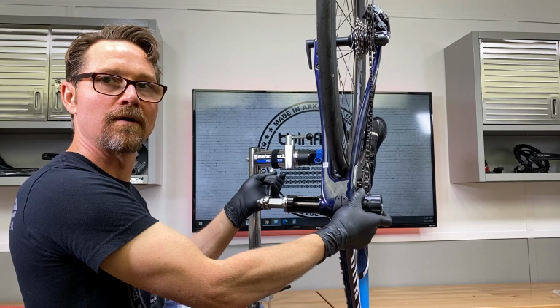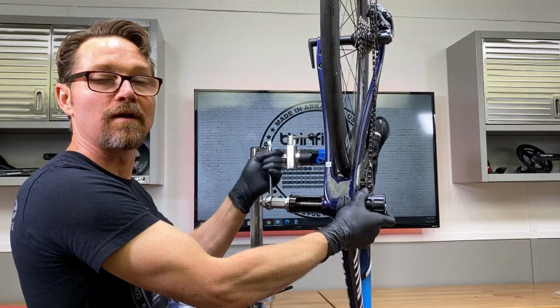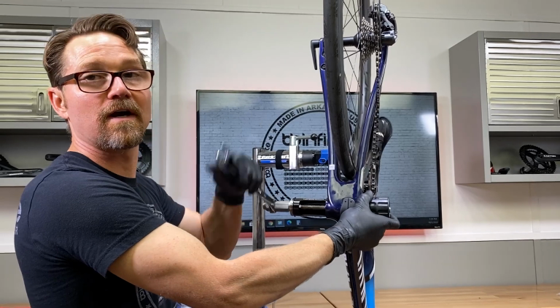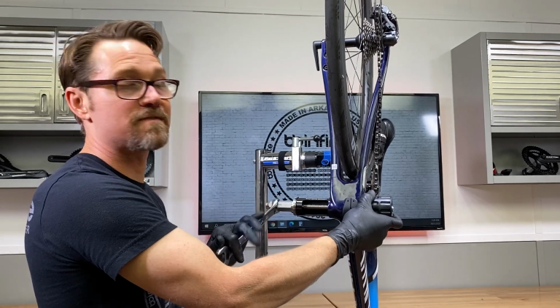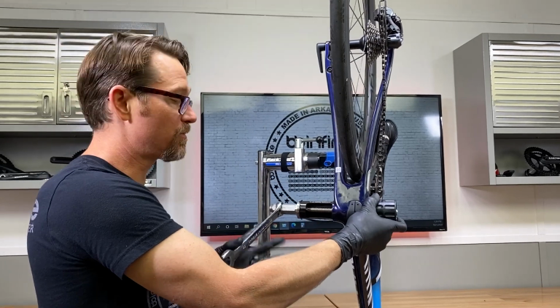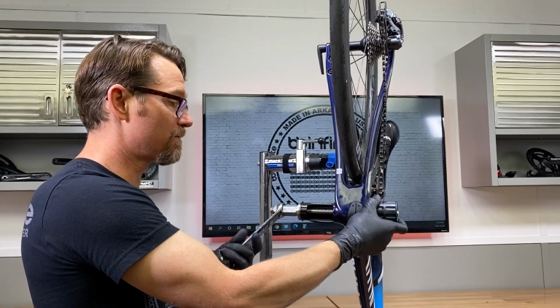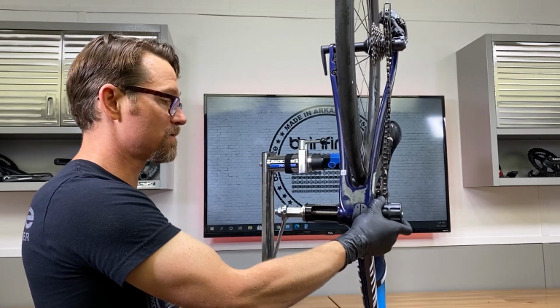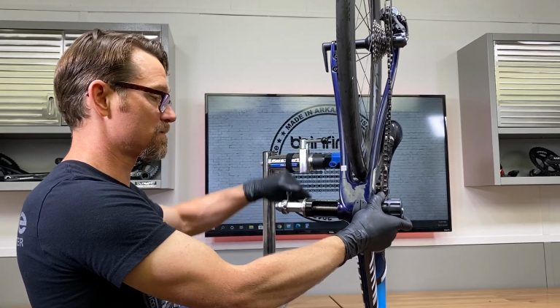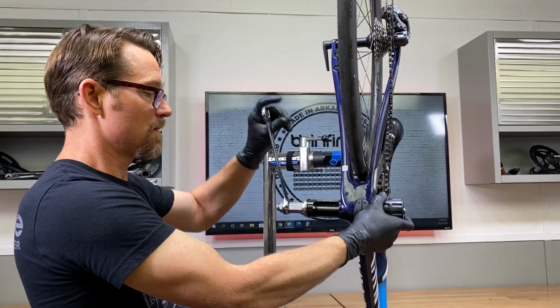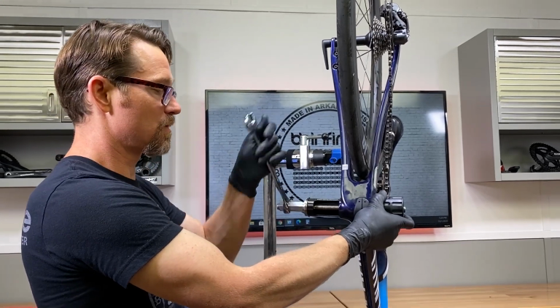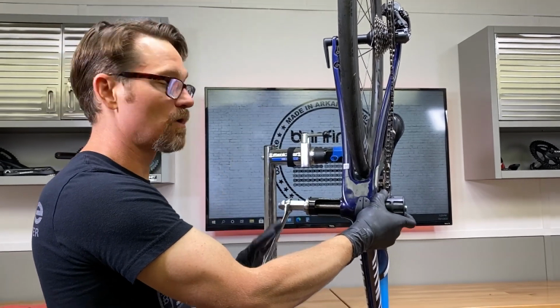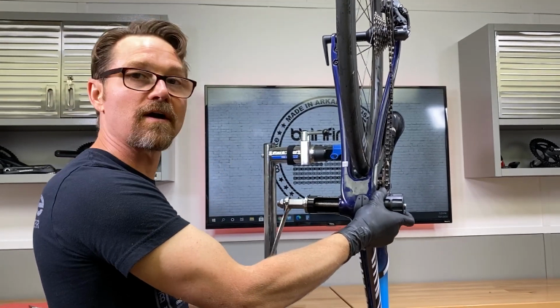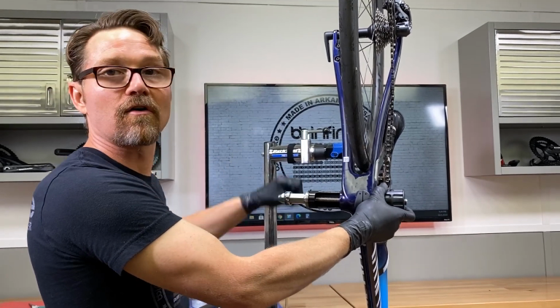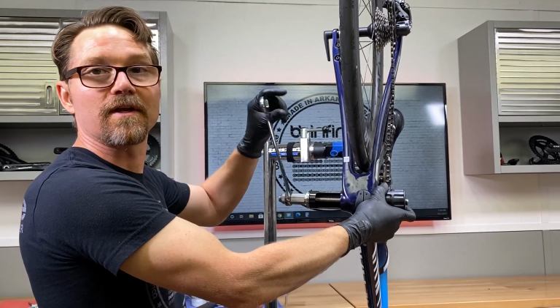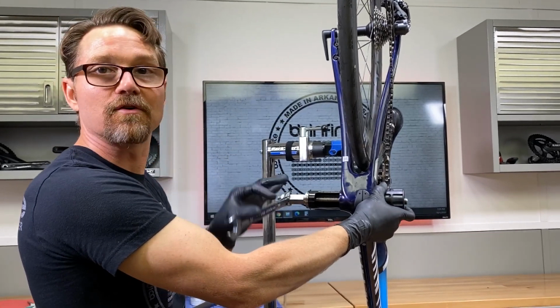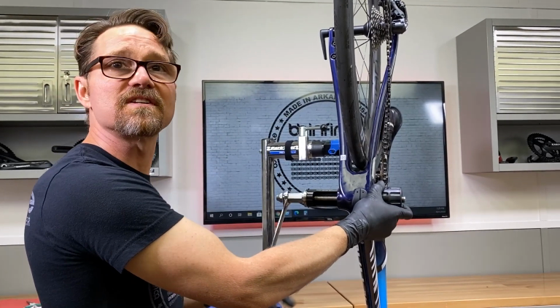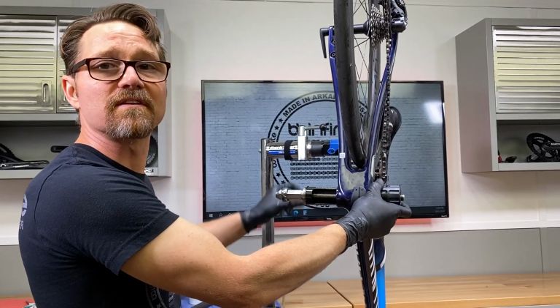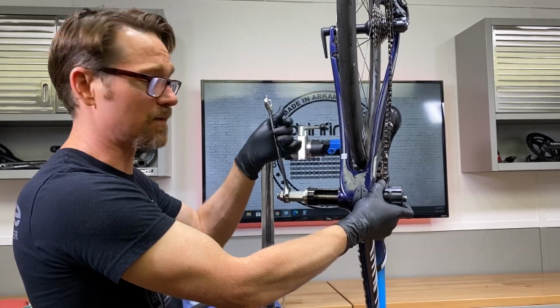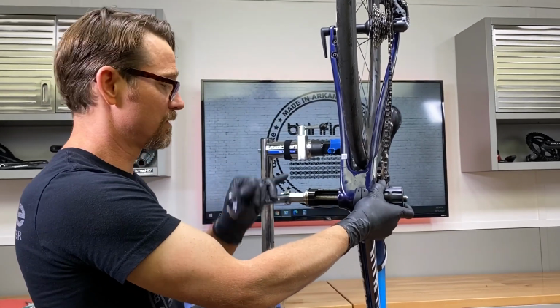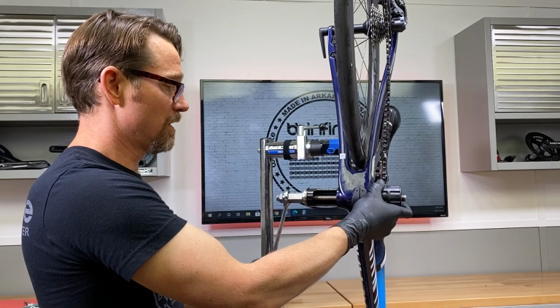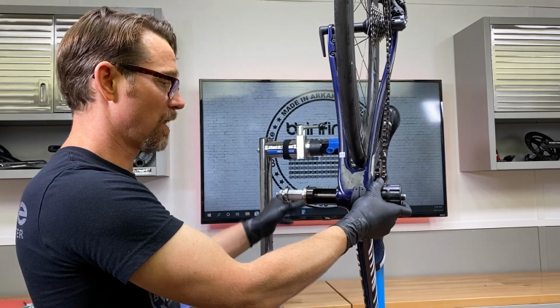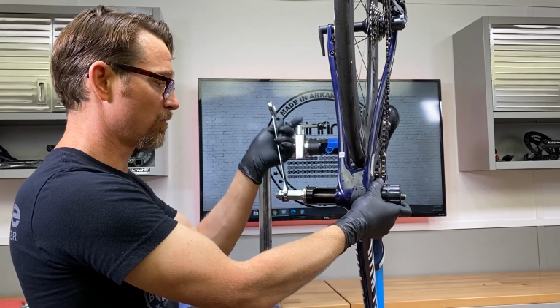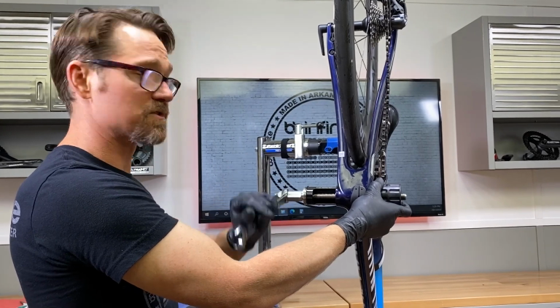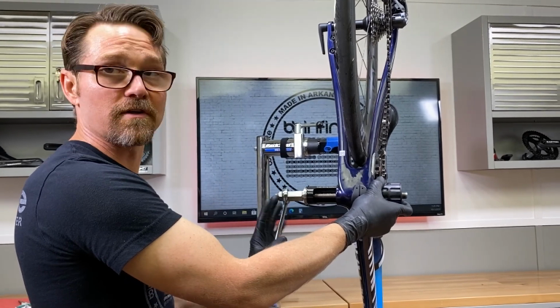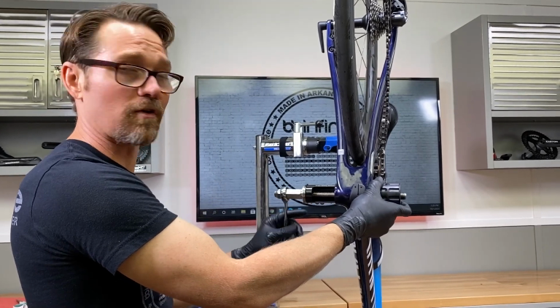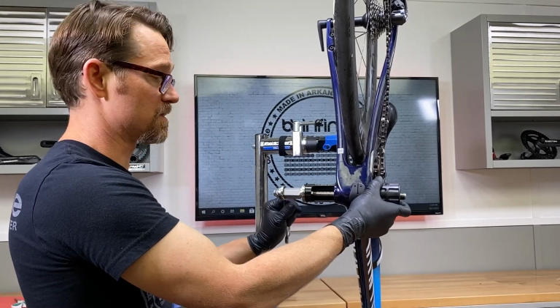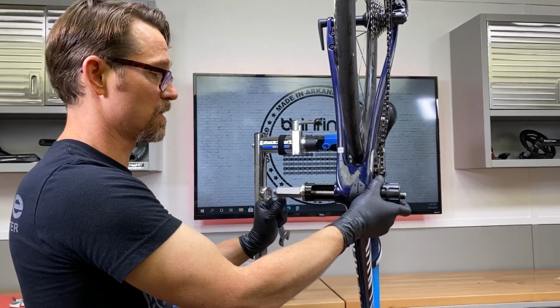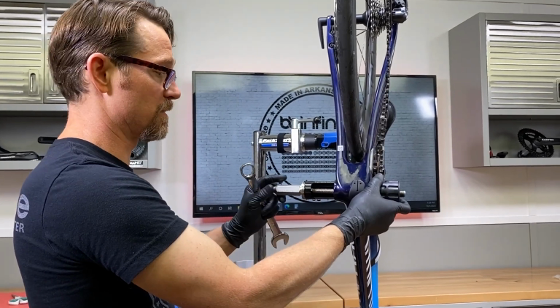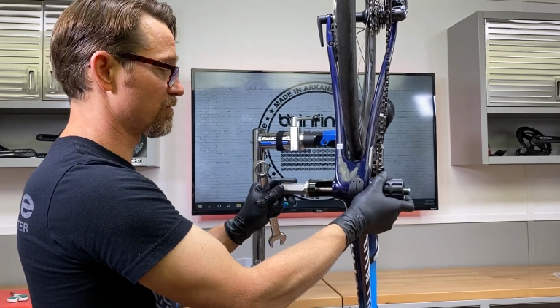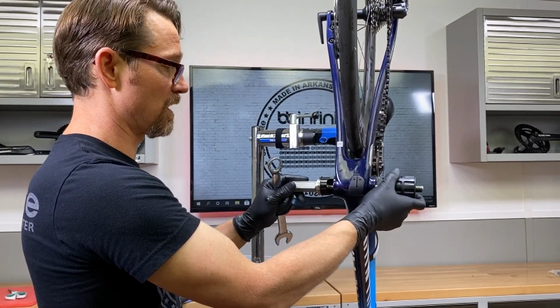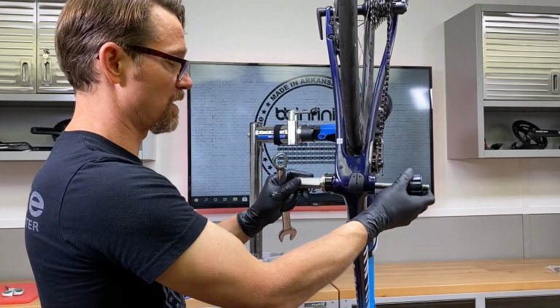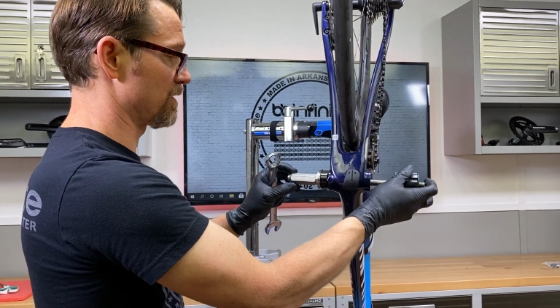Now you guys have seen plenty of installs, so you know that I've already degreased everything before I started installing this module. That means the frame and everything.